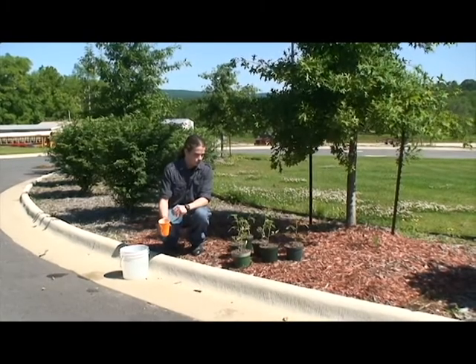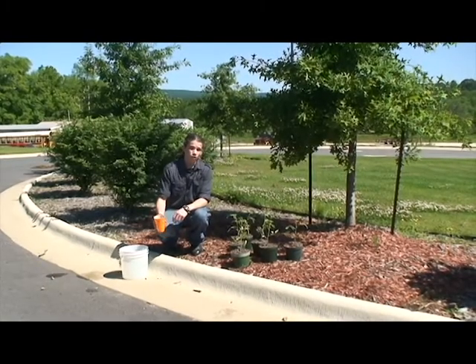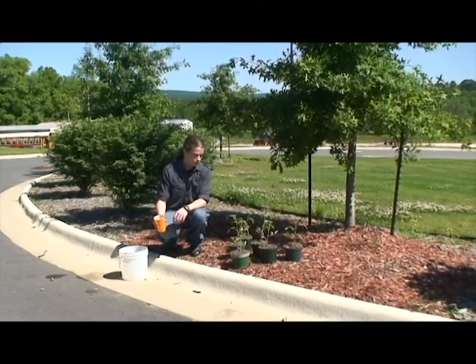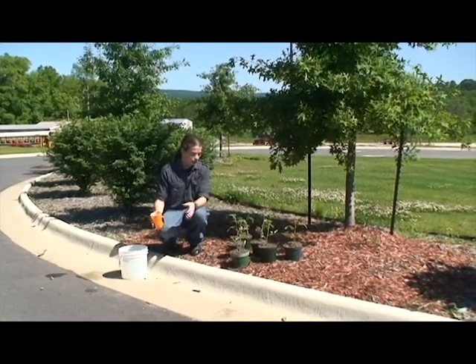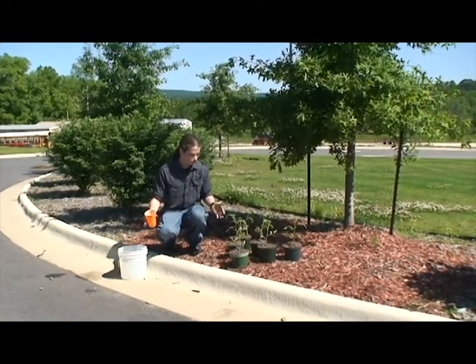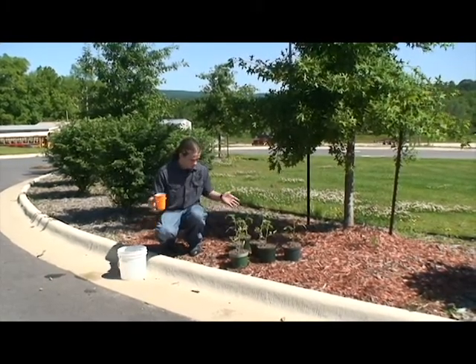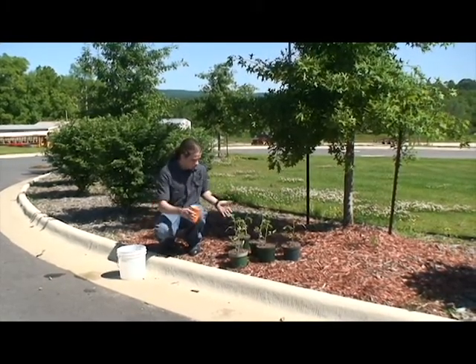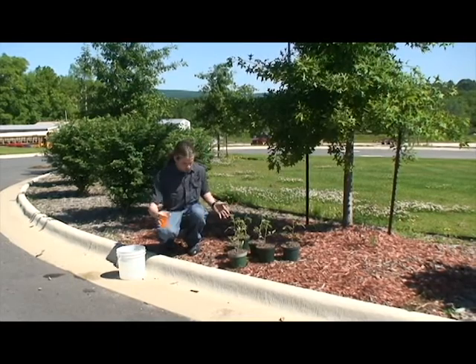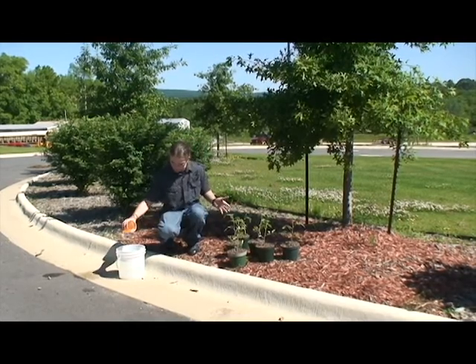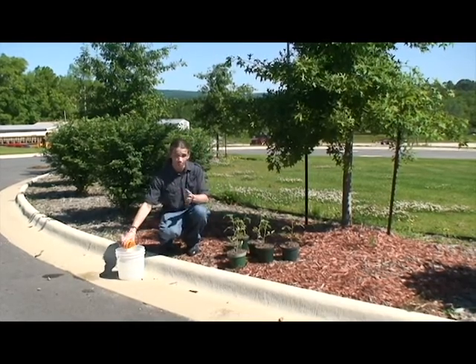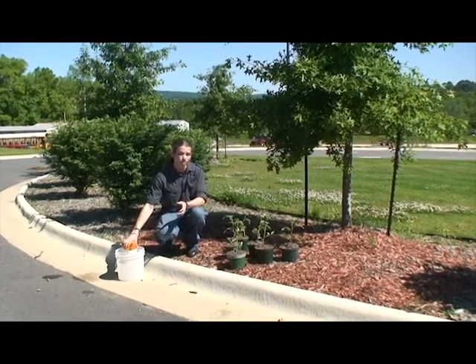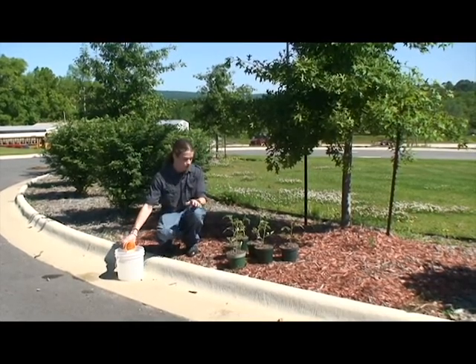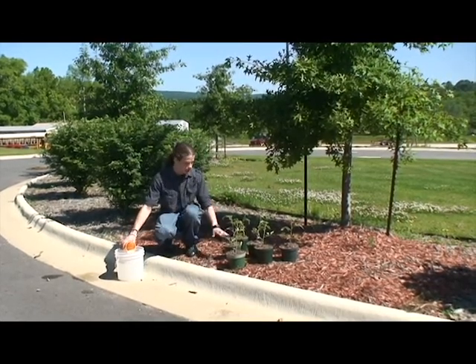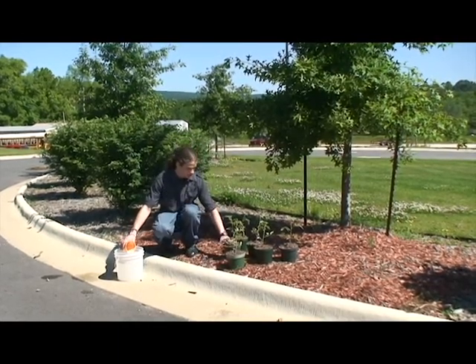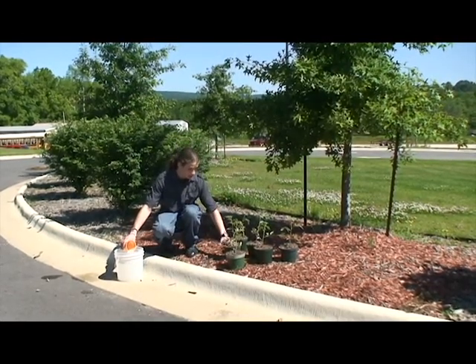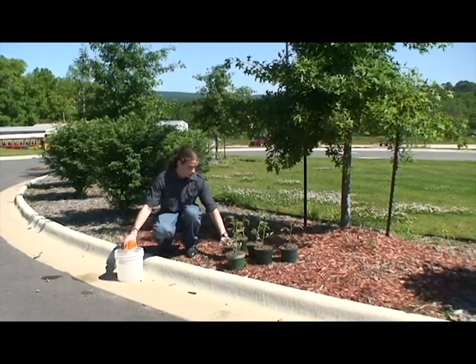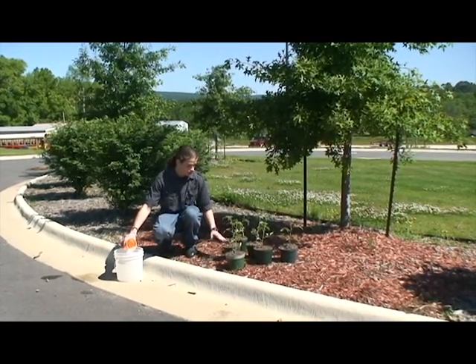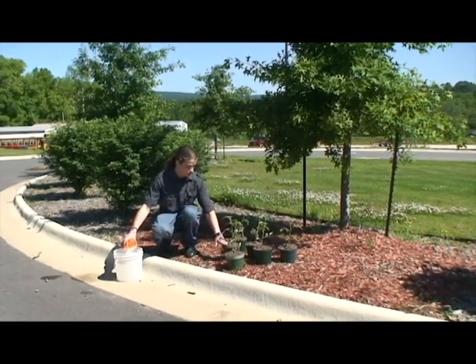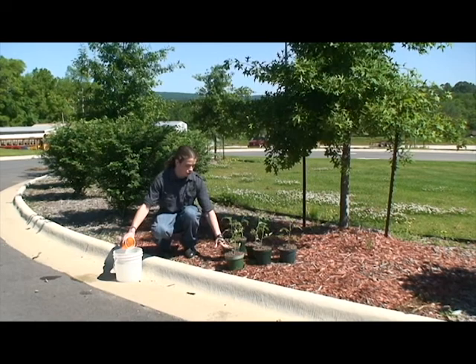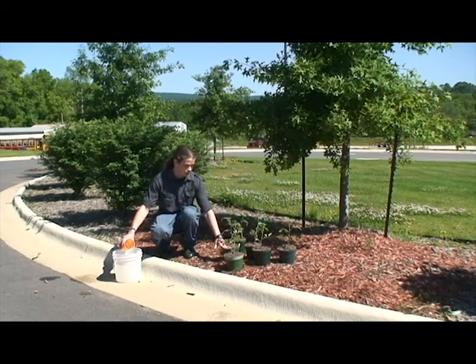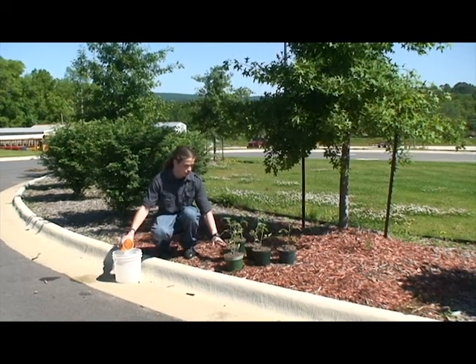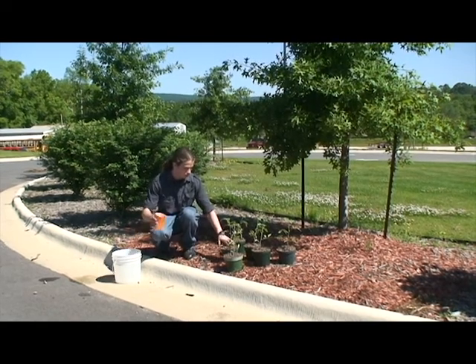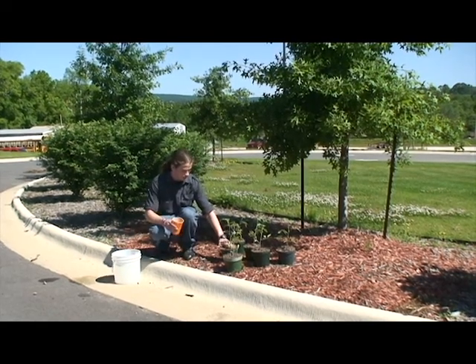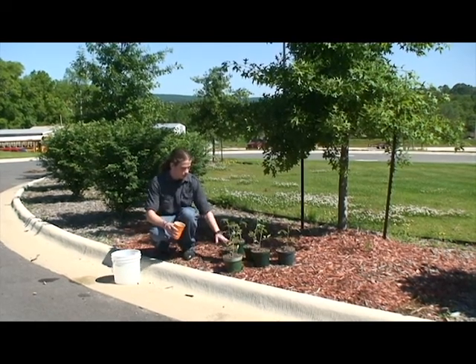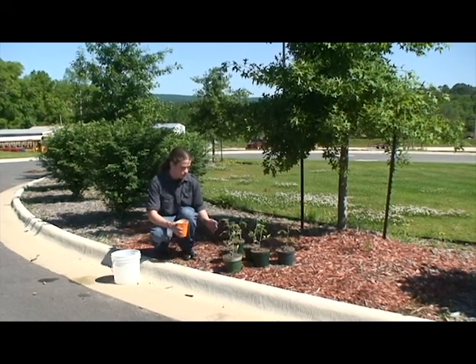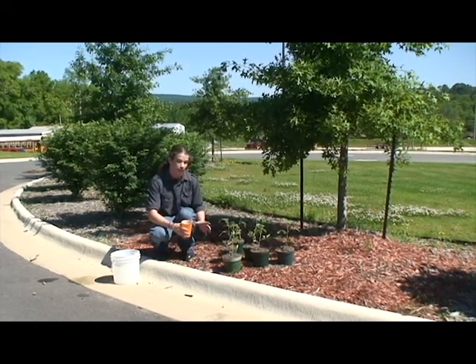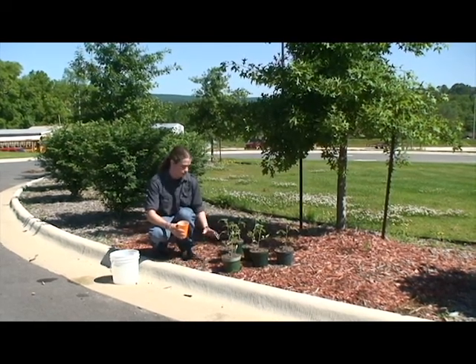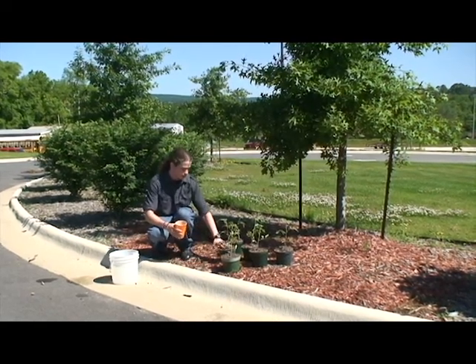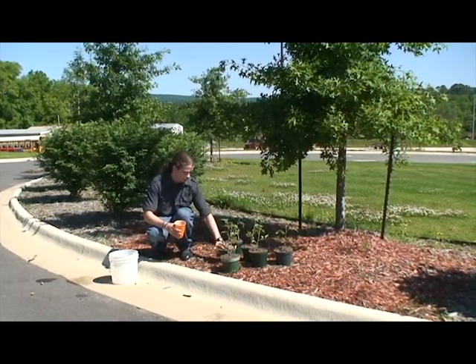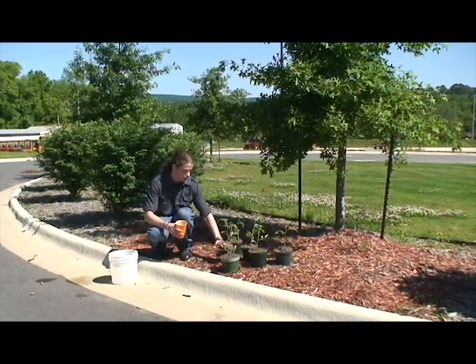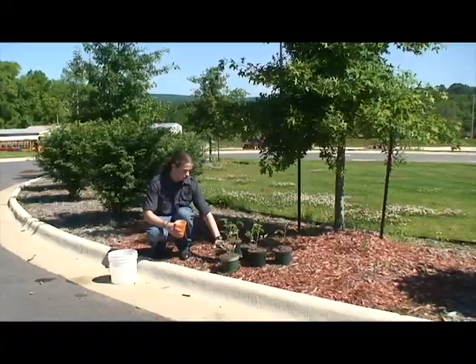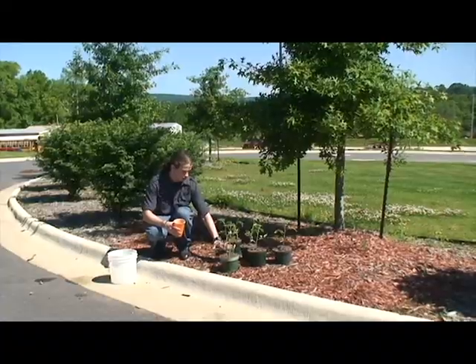First off you want to make sure you water these good enough while they're in the pot so that they stay in the pot. So that they're strong enough because when you water it the dirt will contract together better and keep the plant stronger in the pot.